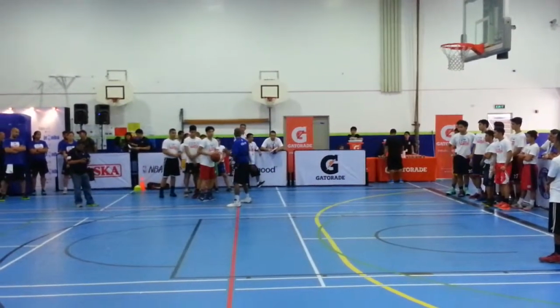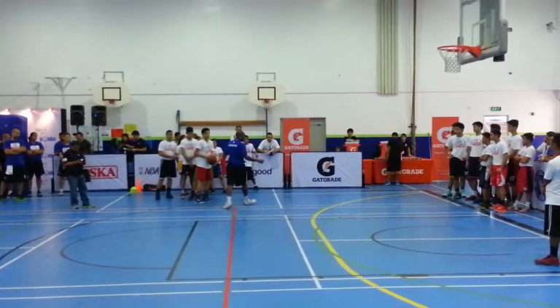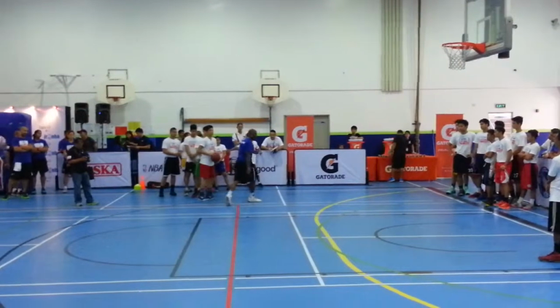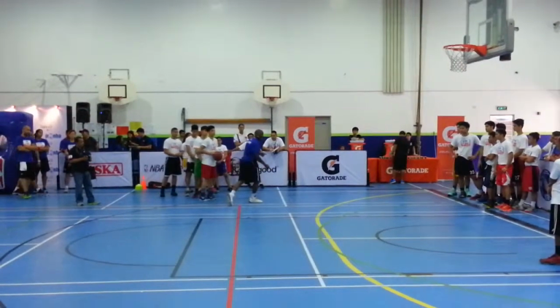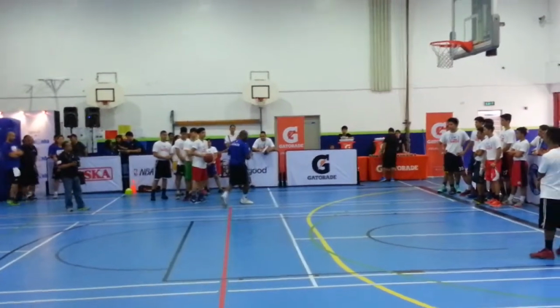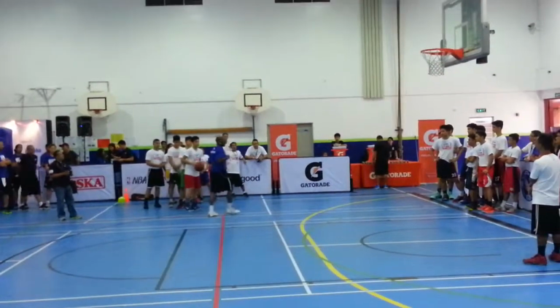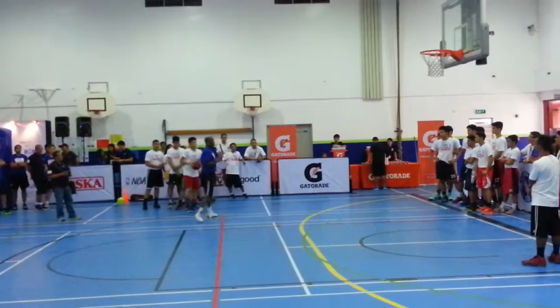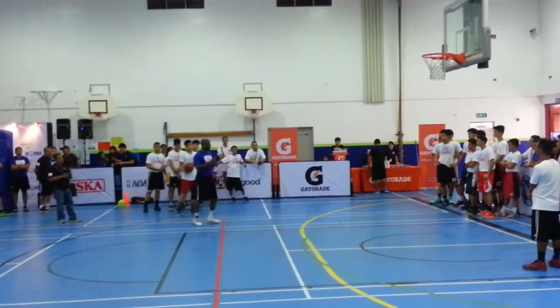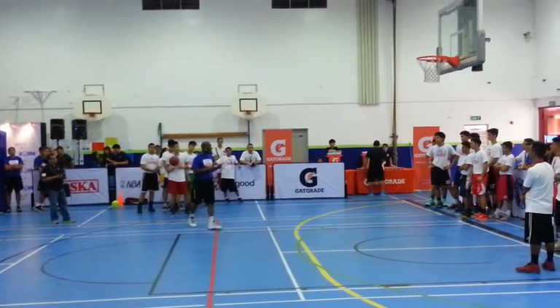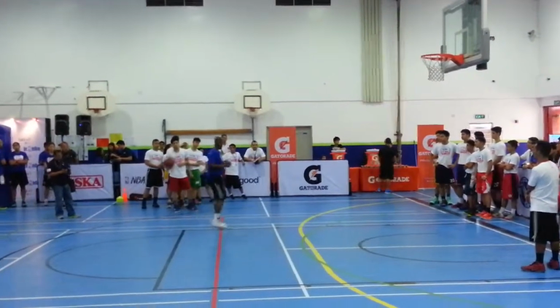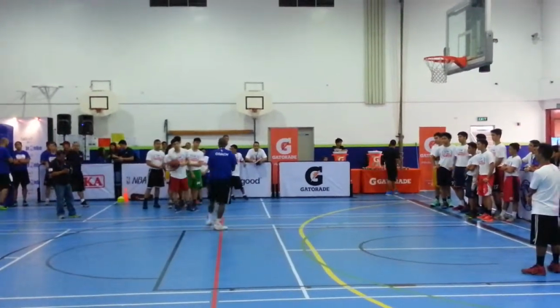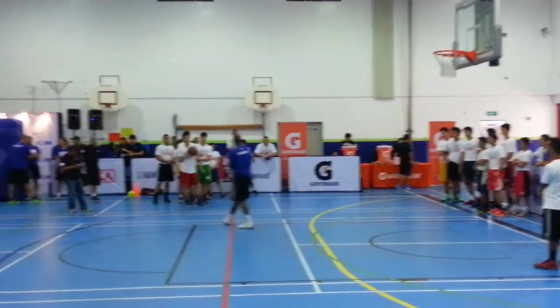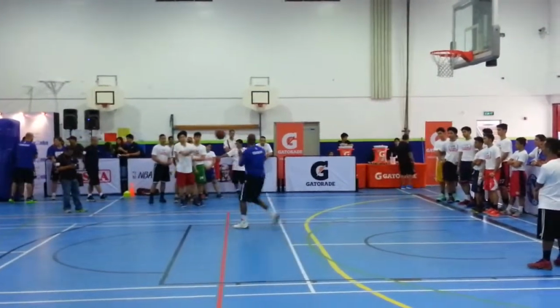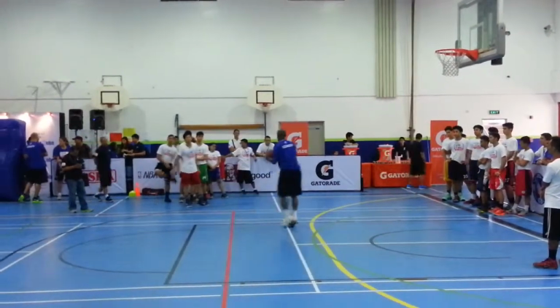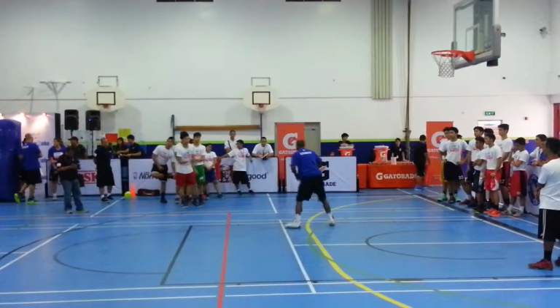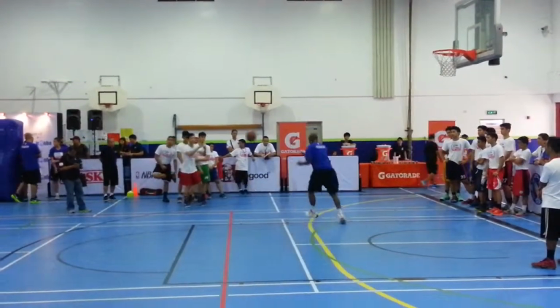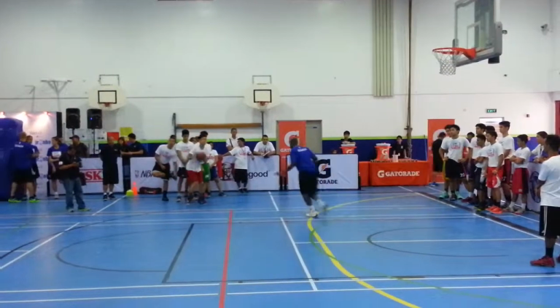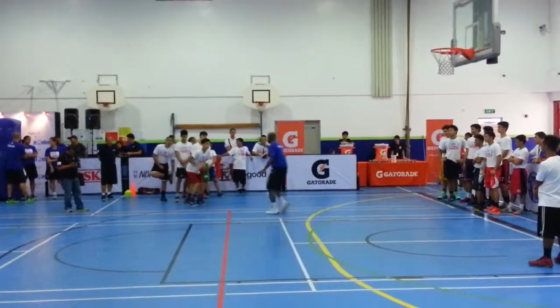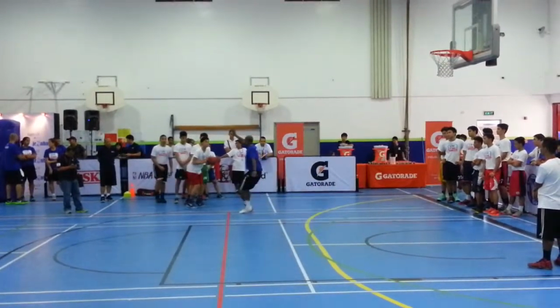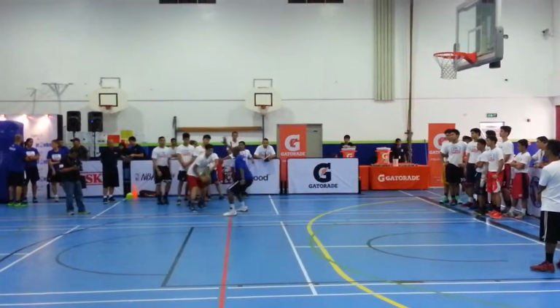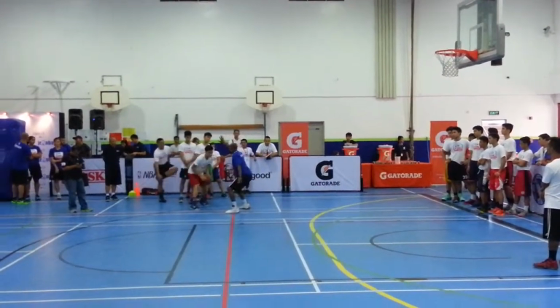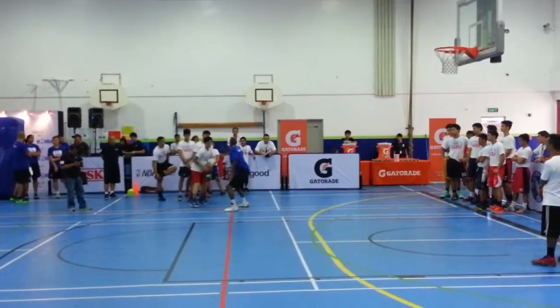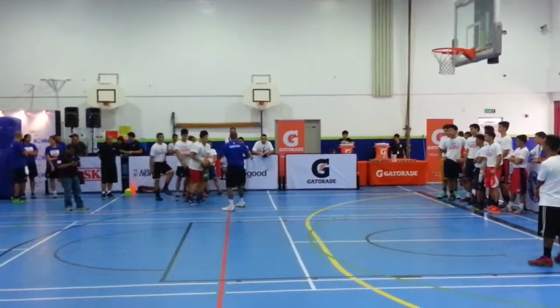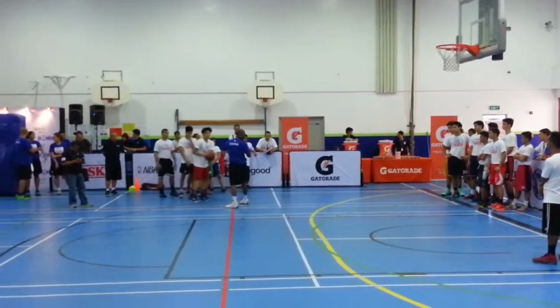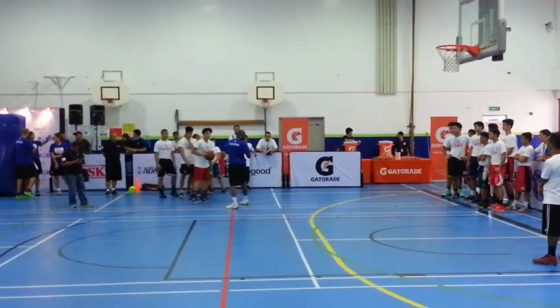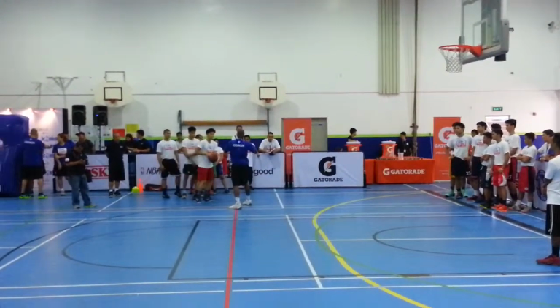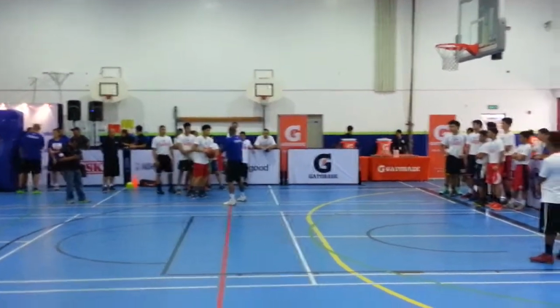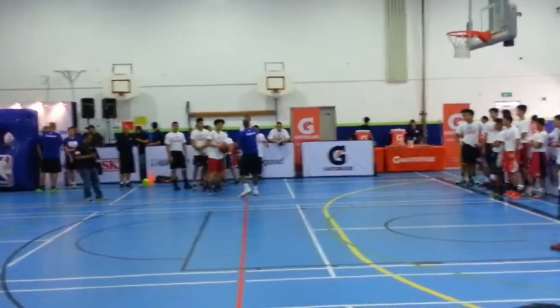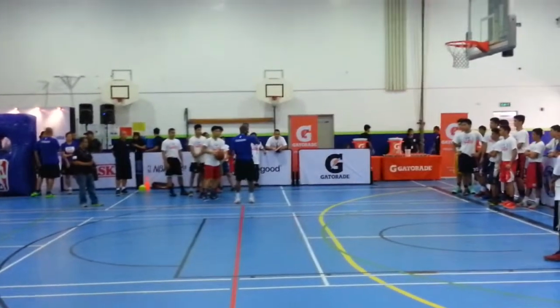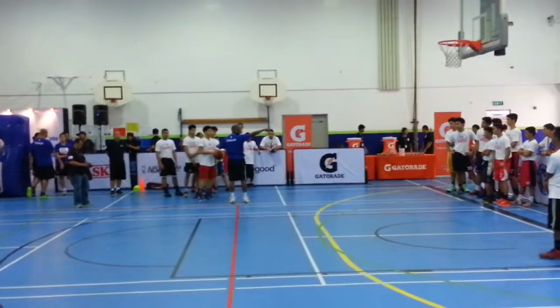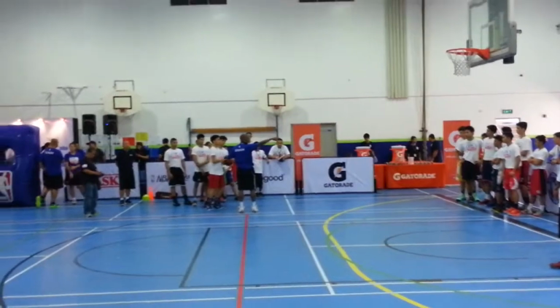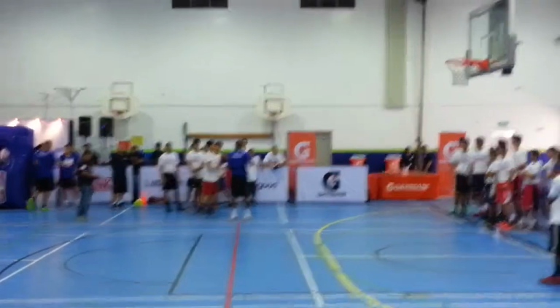All we're going to do for this drill, athletes, is we're going to start off and play dummy. As soon as we pass, allow the player to close out short, and then we'll switch. After you go, switch lines.